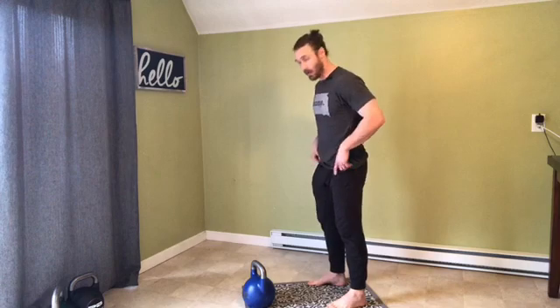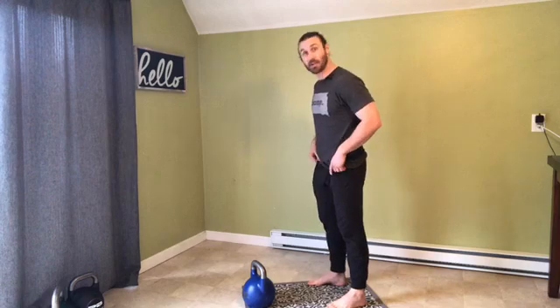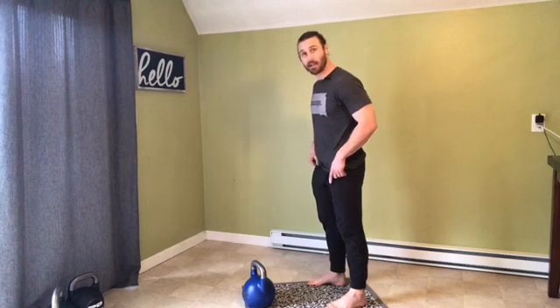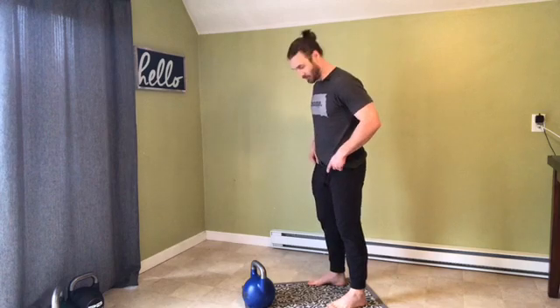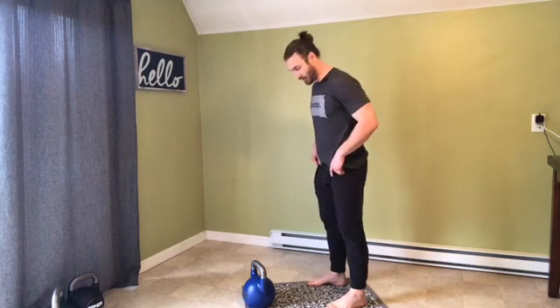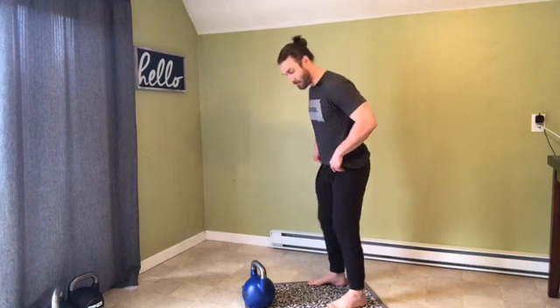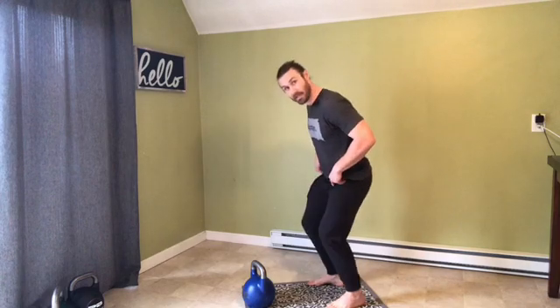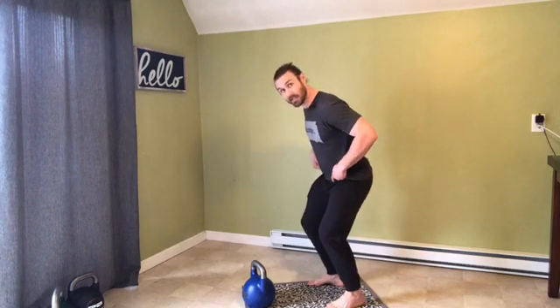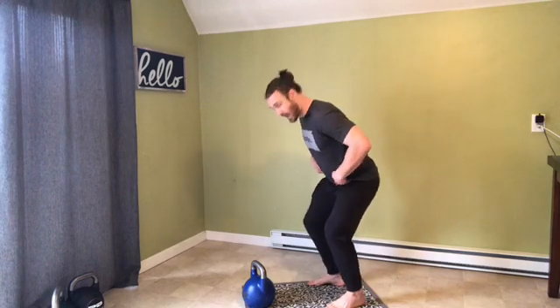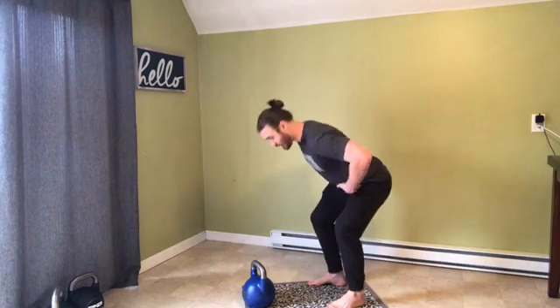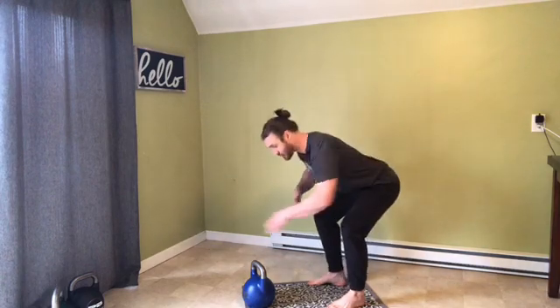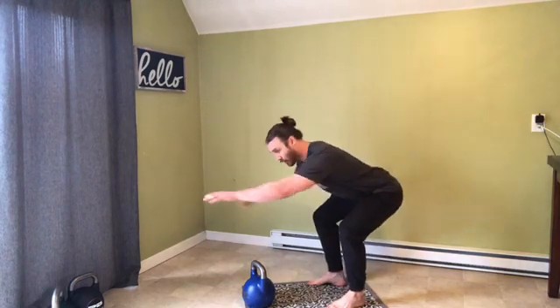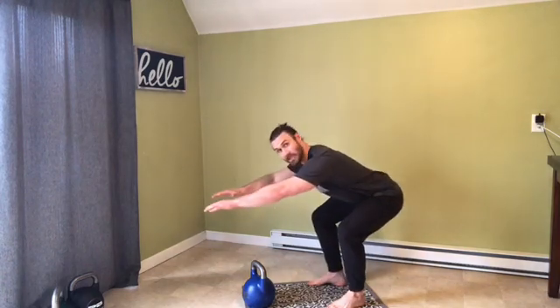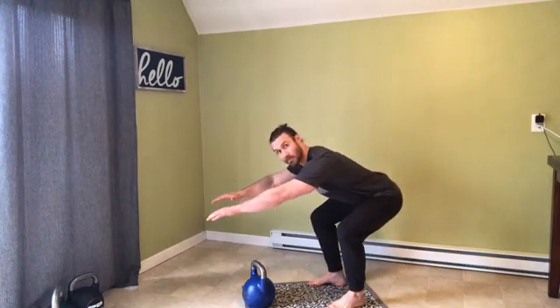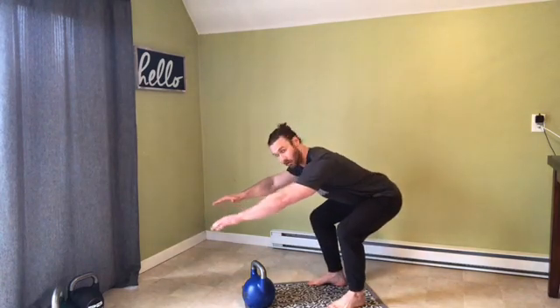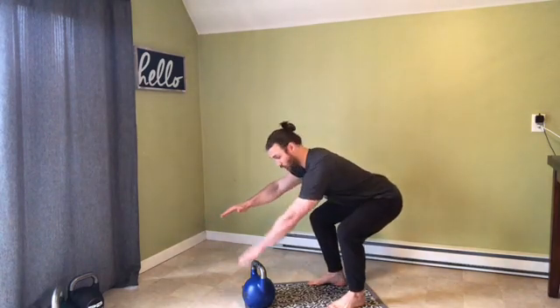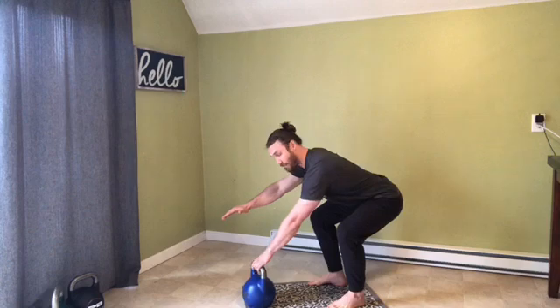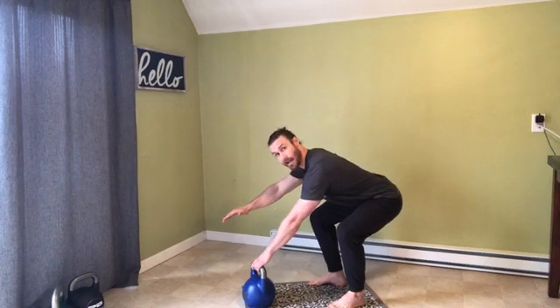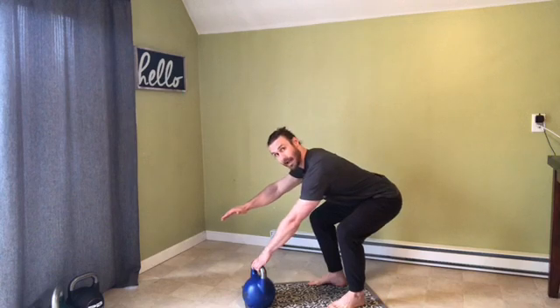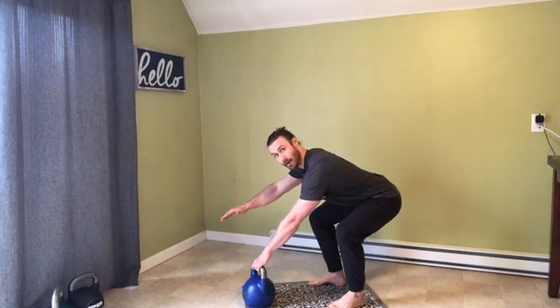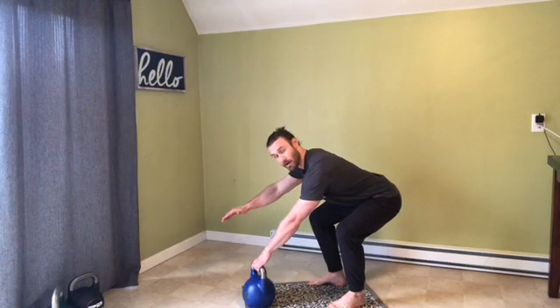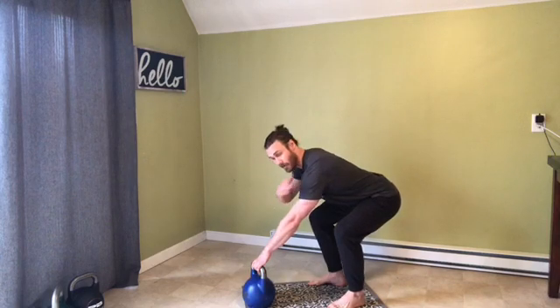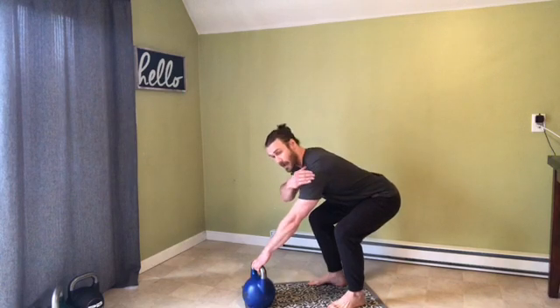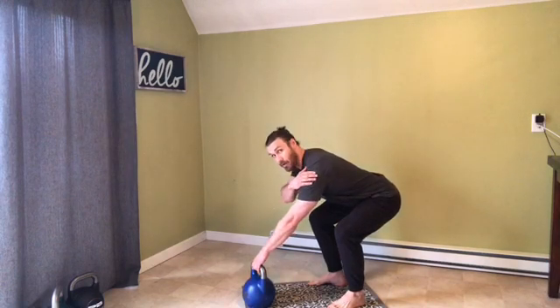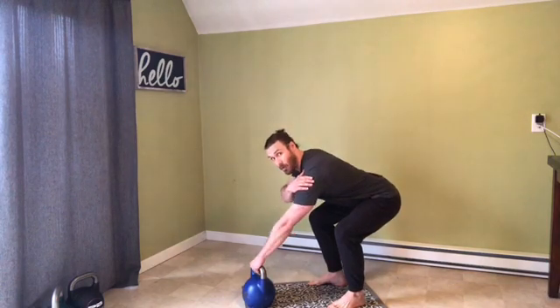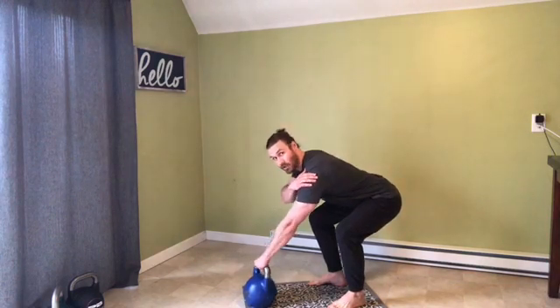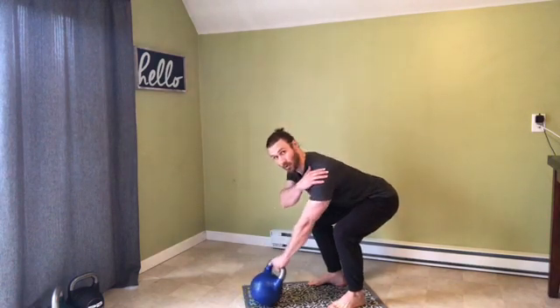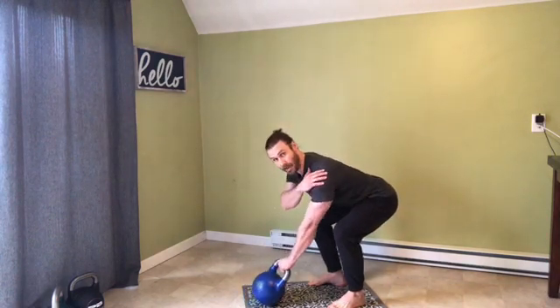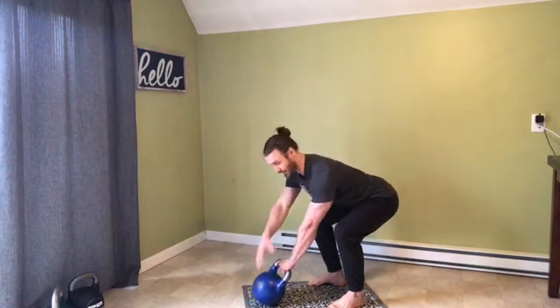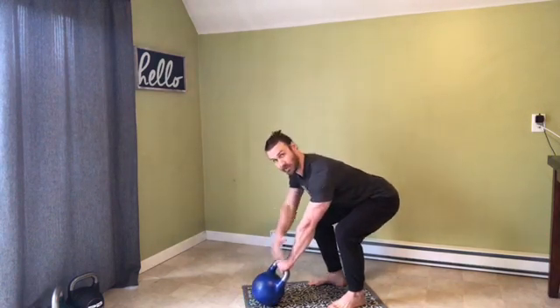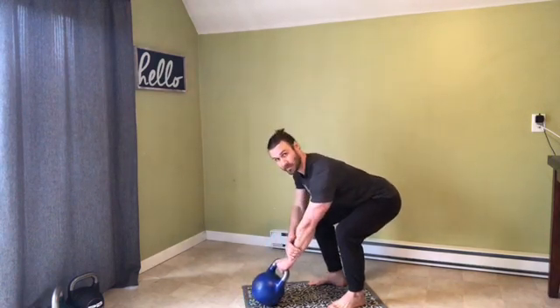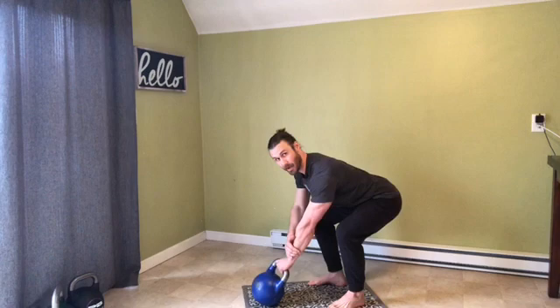Good hinge that we talk about — bend the knees, butt goes back, reach the arms forward. I drop my hand and I can grab the bell from here. I want to pull my shoulder back, which tips the bell.